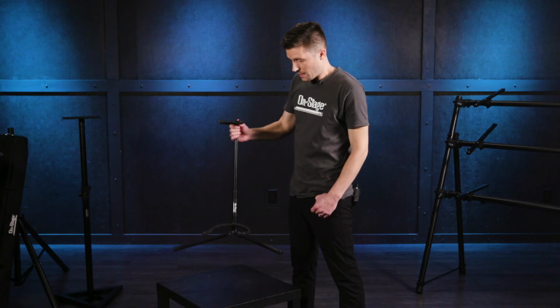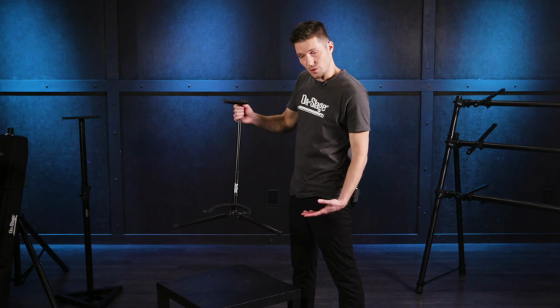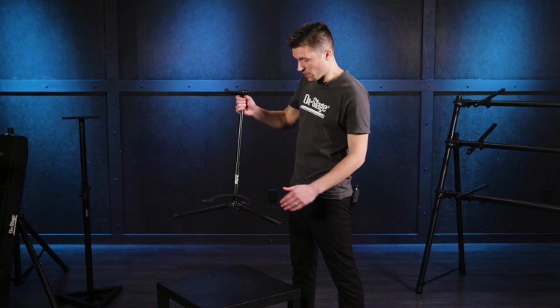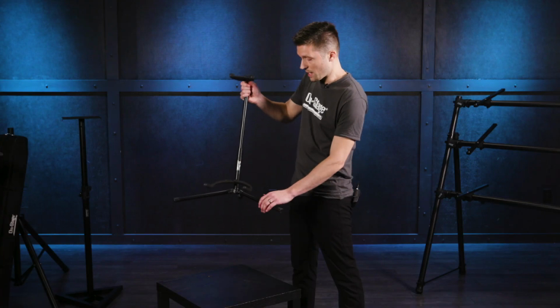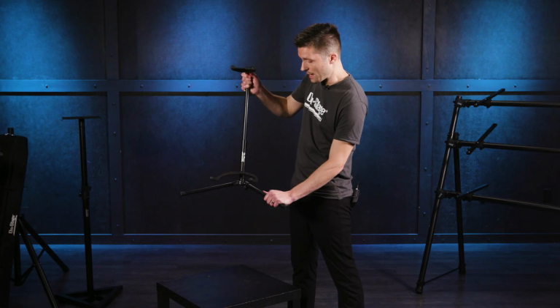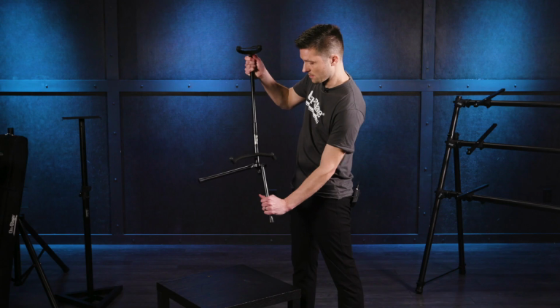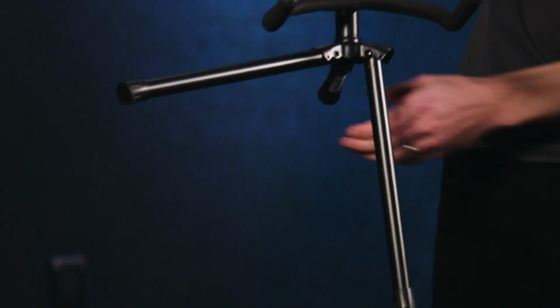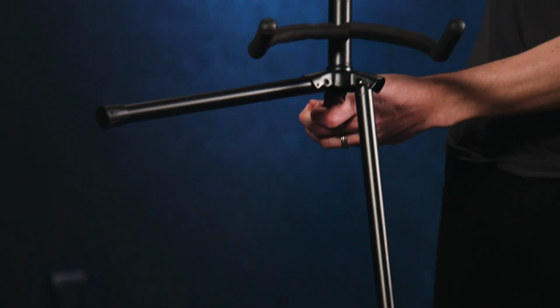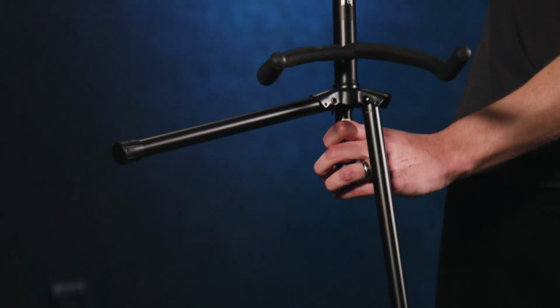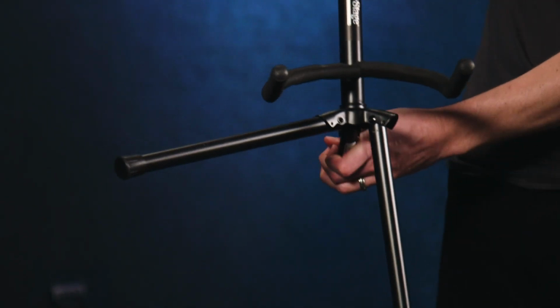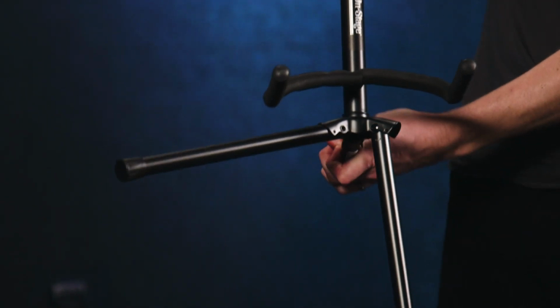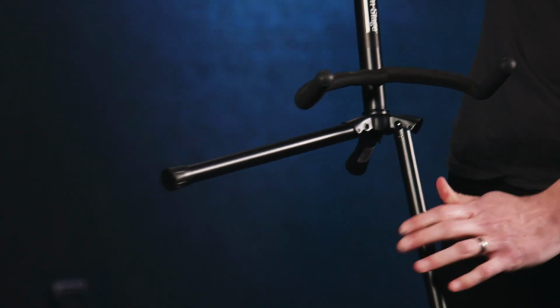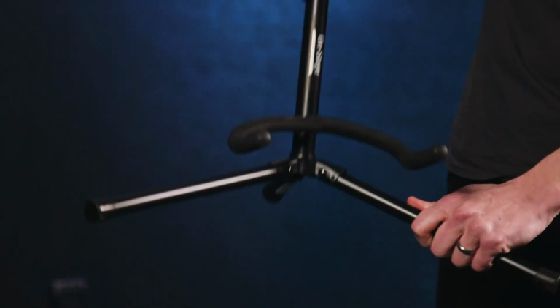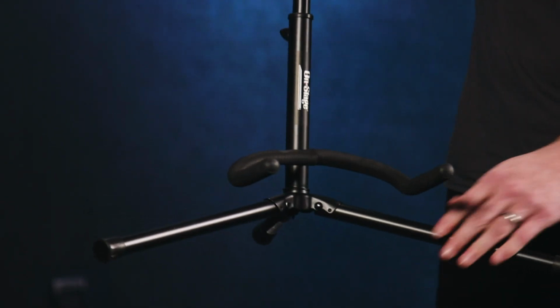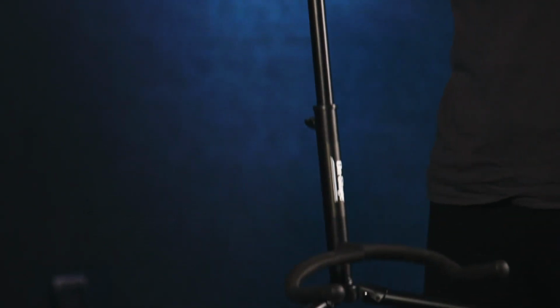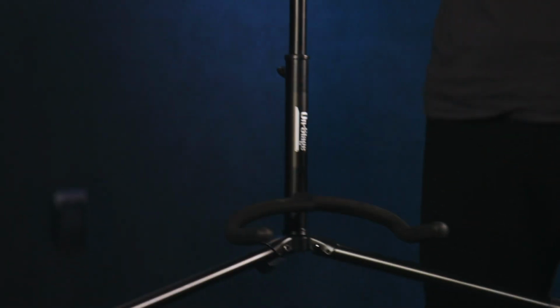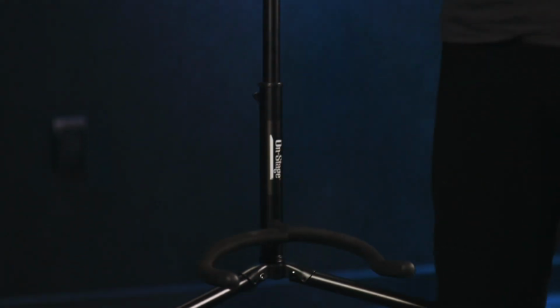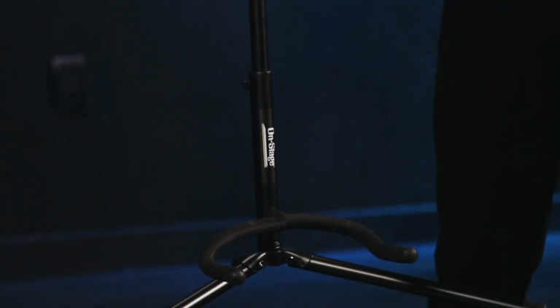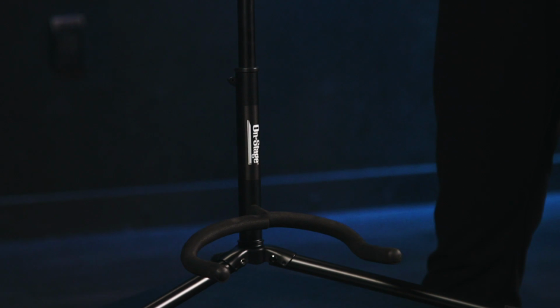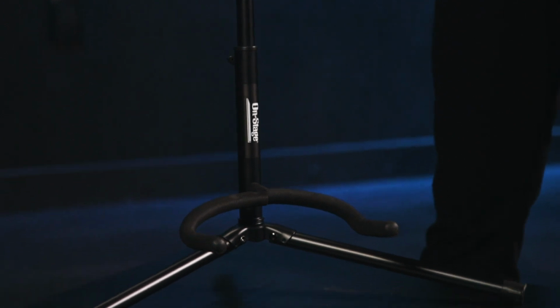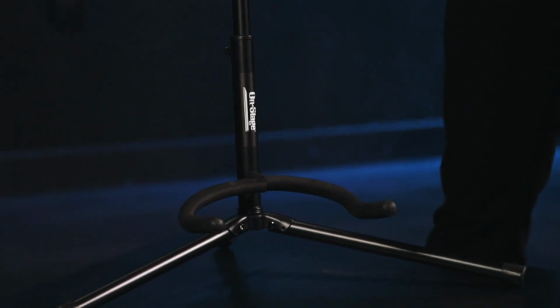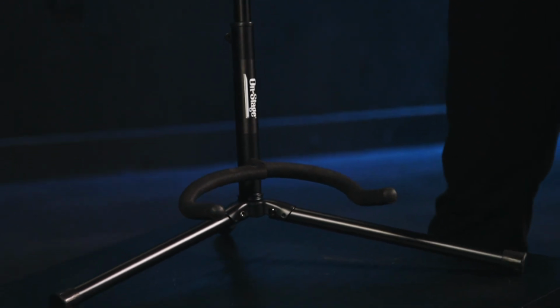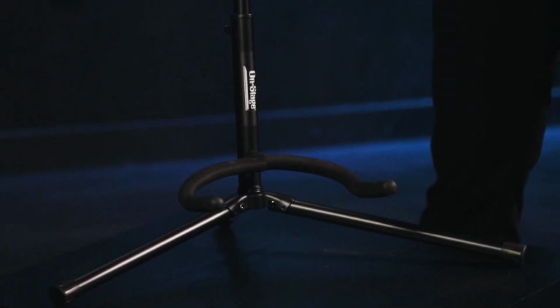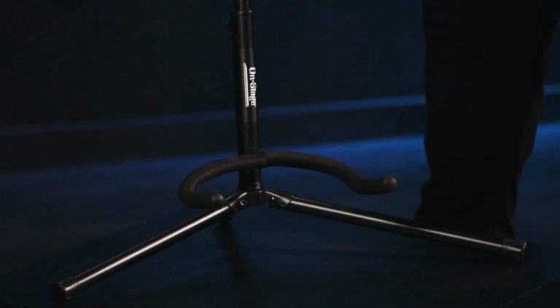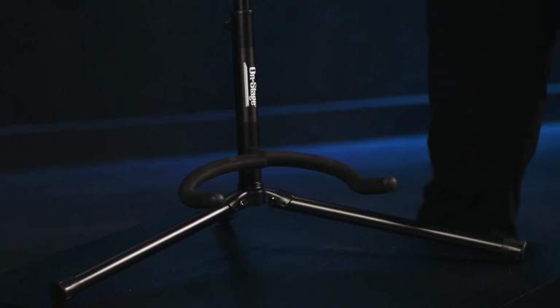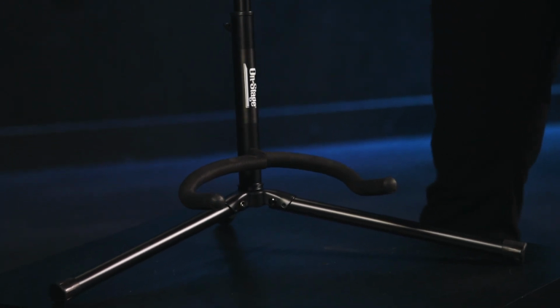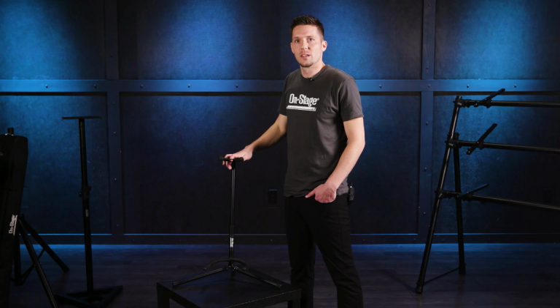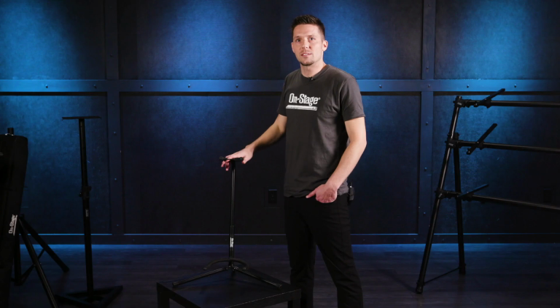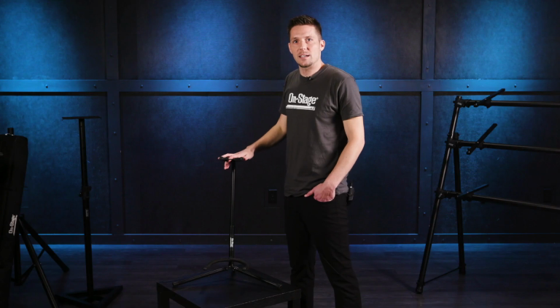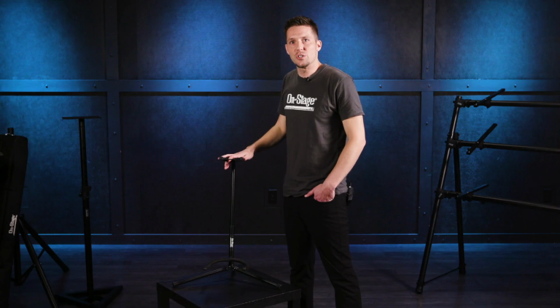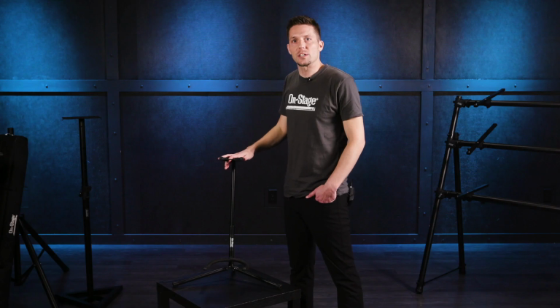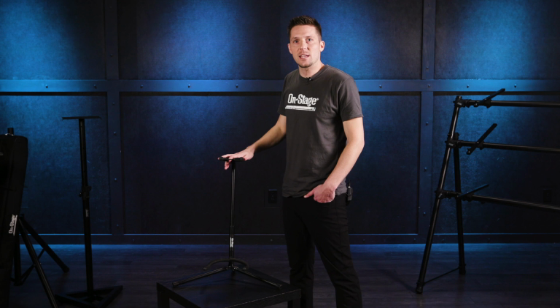Of course, it folds up to save space and fits just about any size or thickness guitar or bass. This is the XCG4 Guitar Stand.